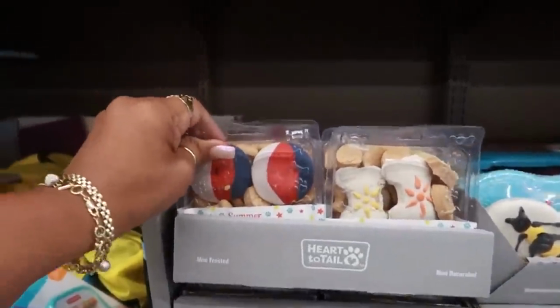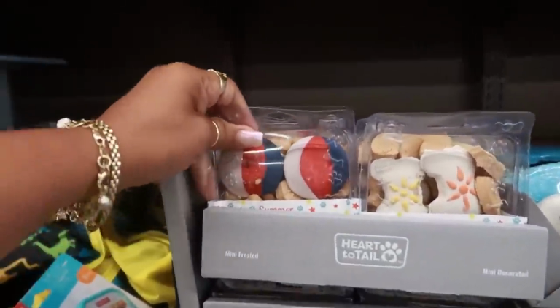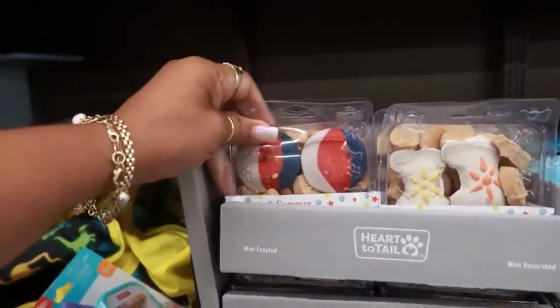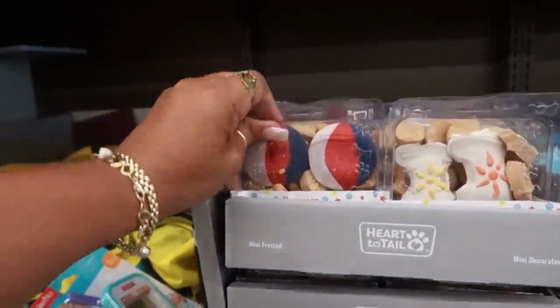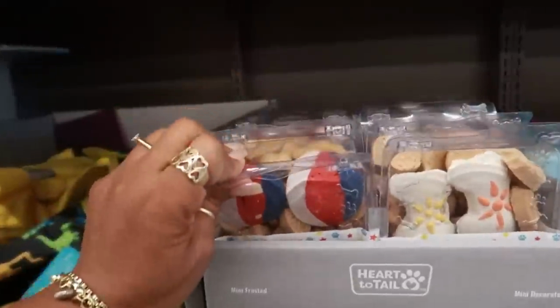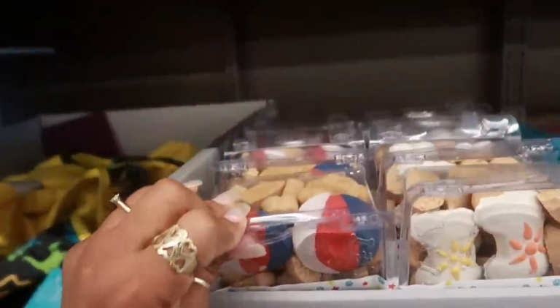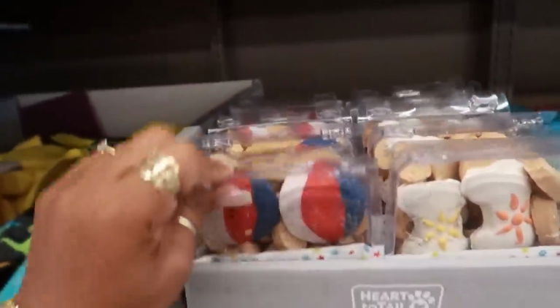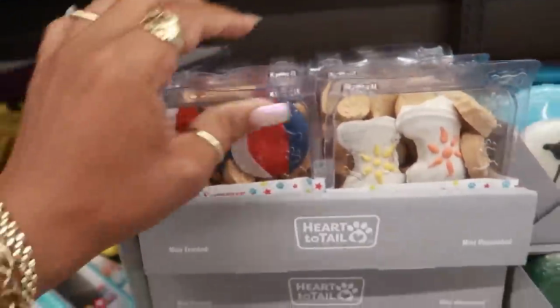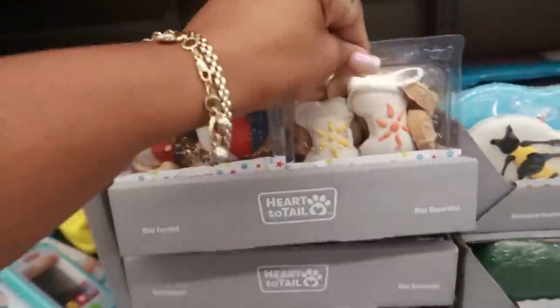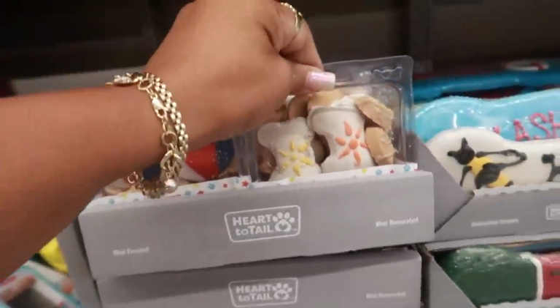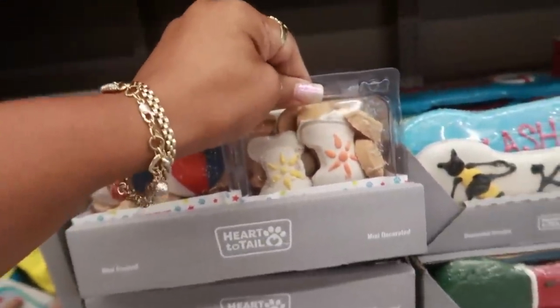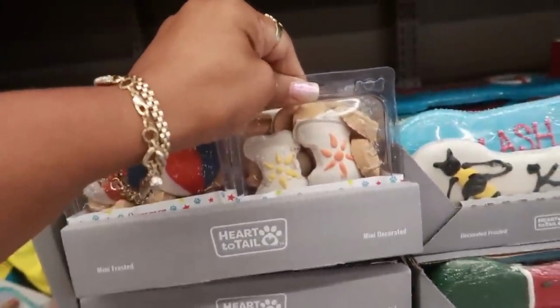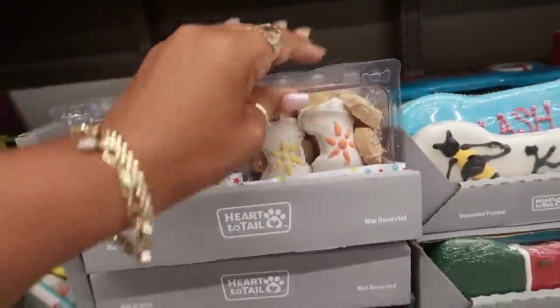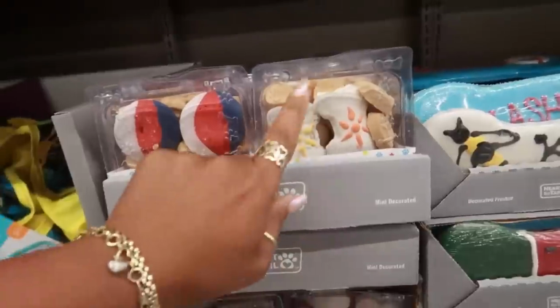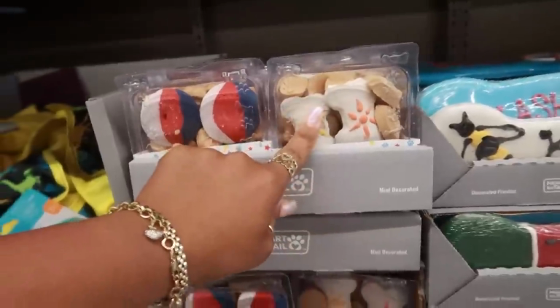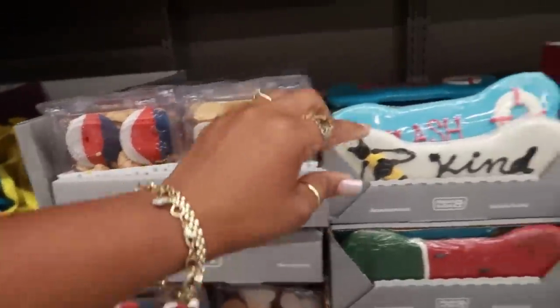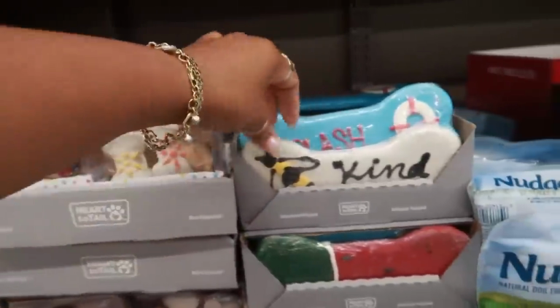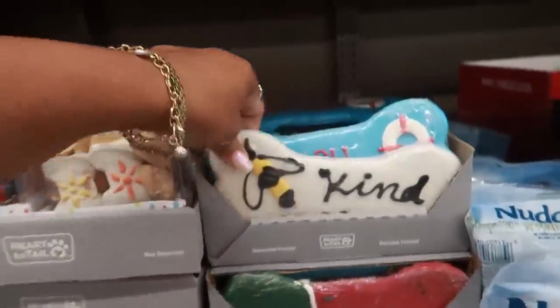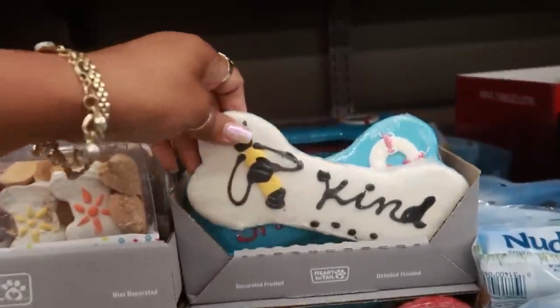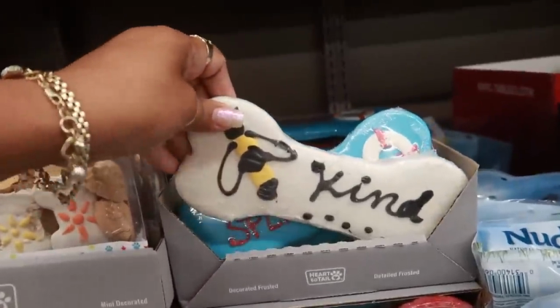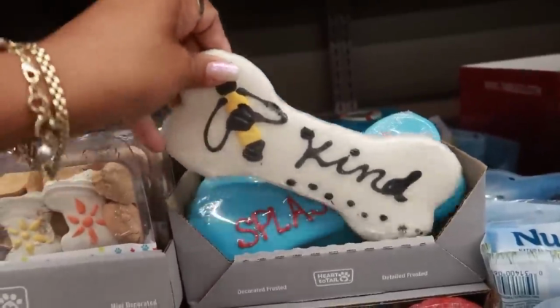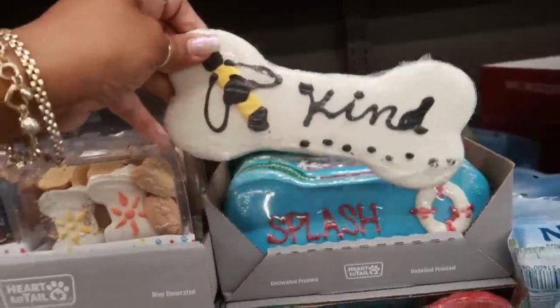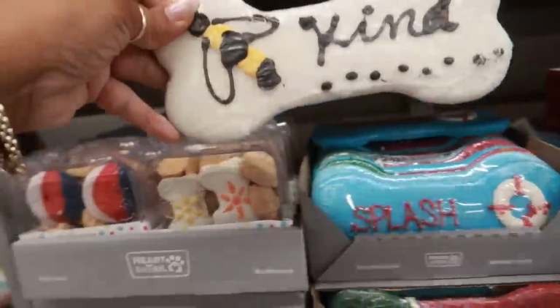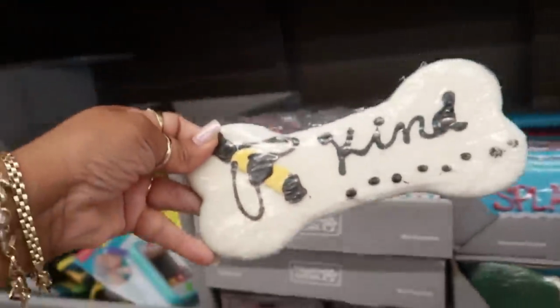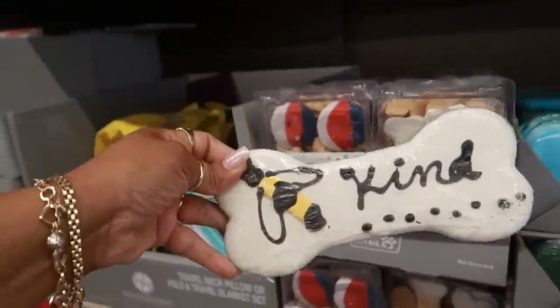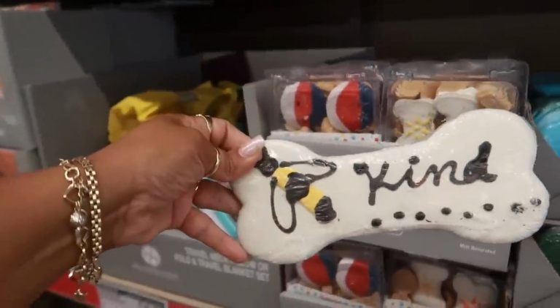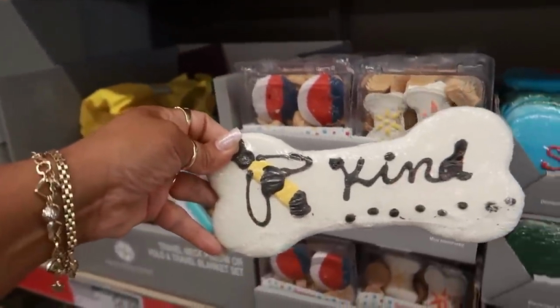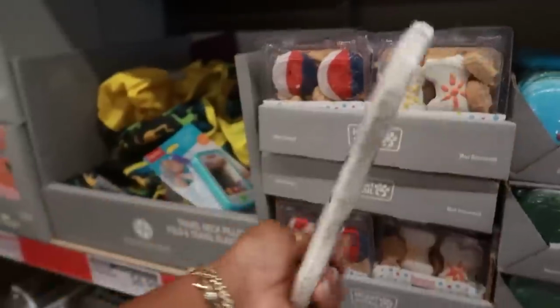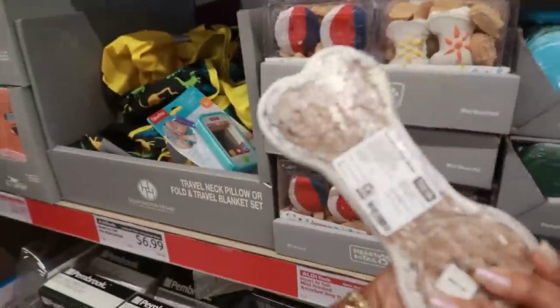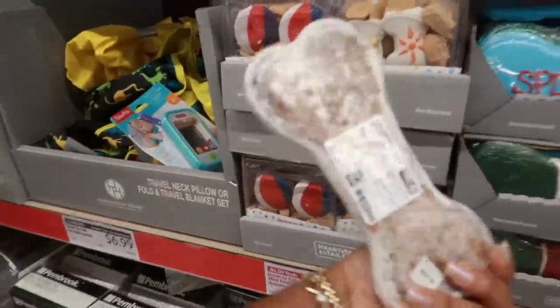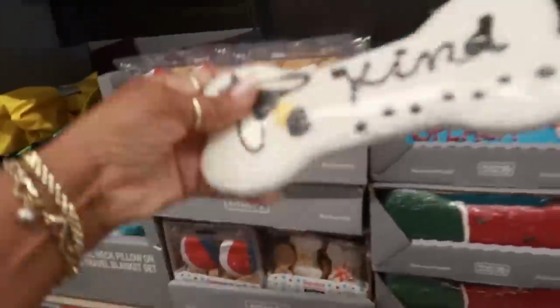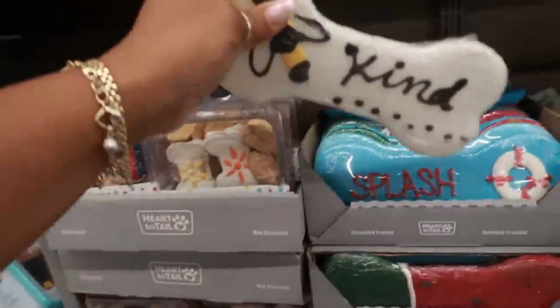Dog treats right here. Some cookies — the bones are cute. And then look at this one. Because the dog needs a cookie that says 'be kind.' These are $2.99.